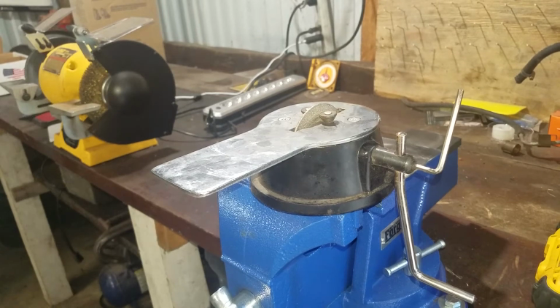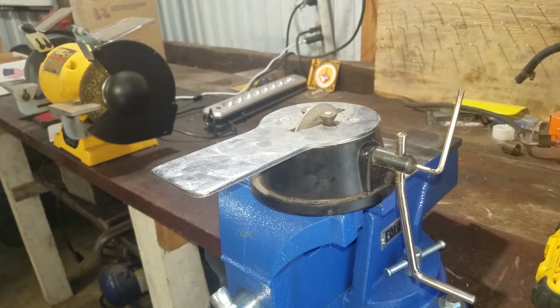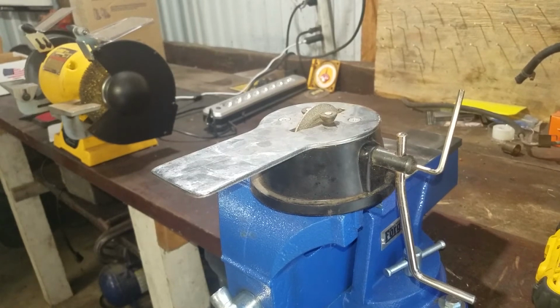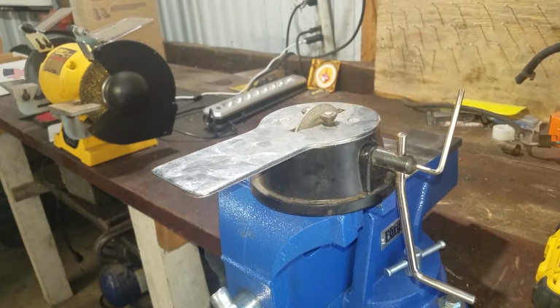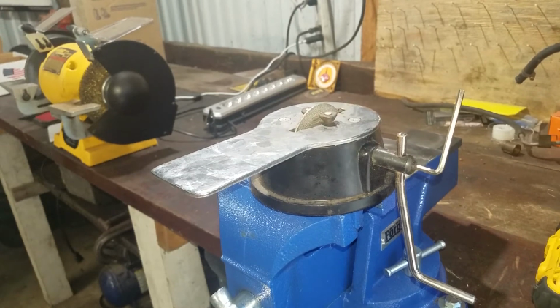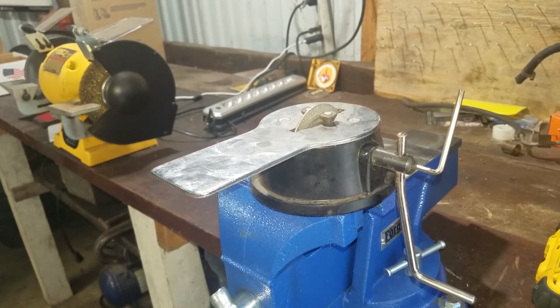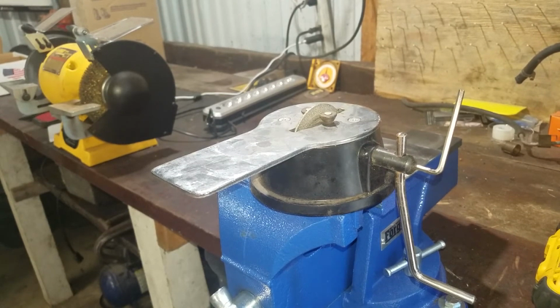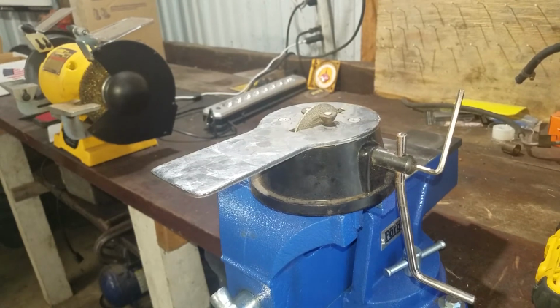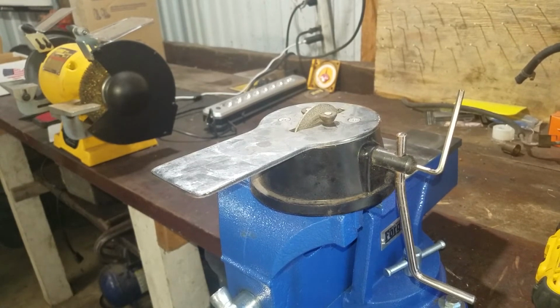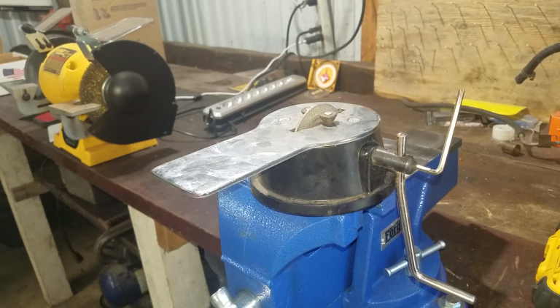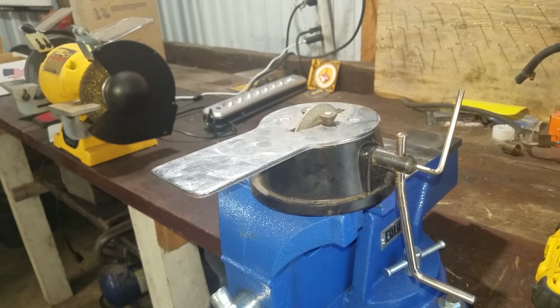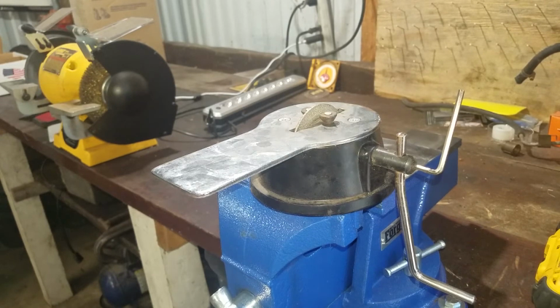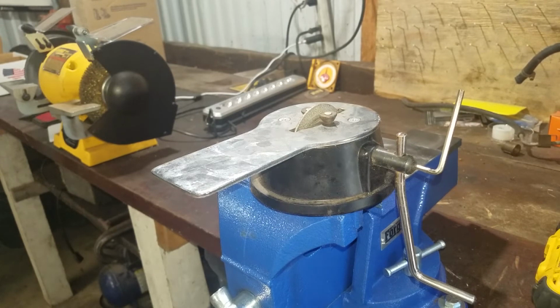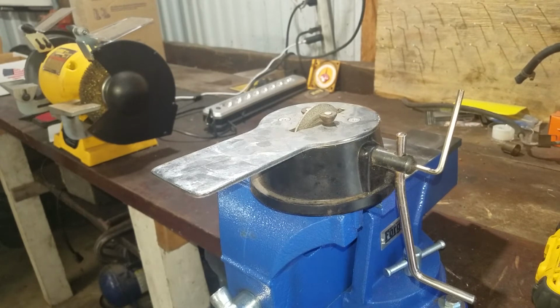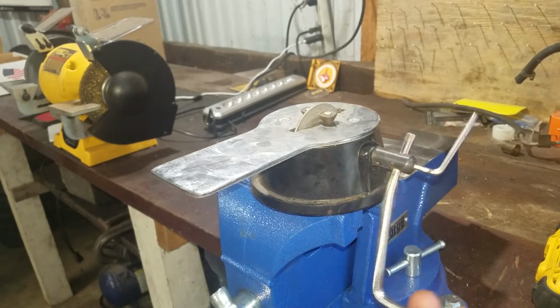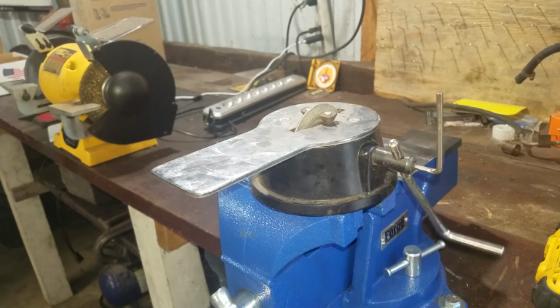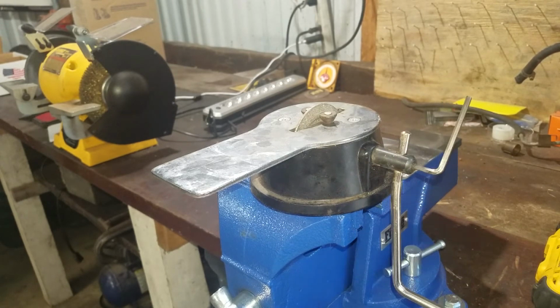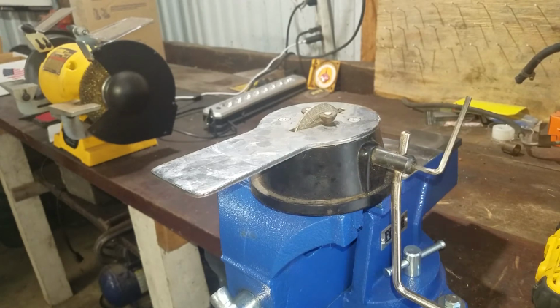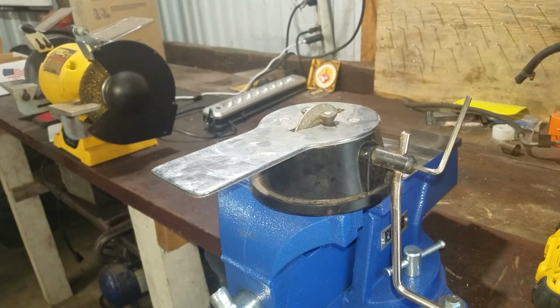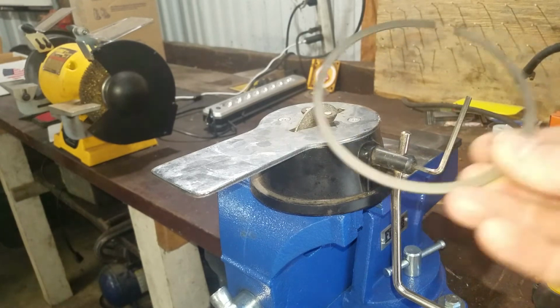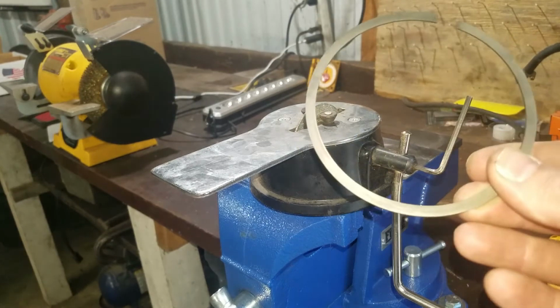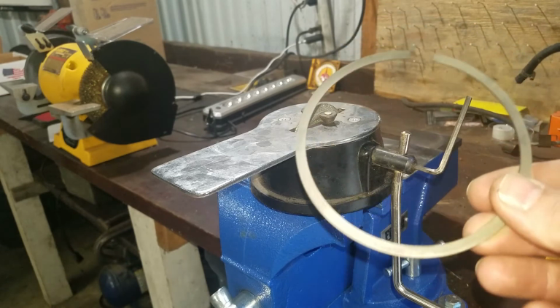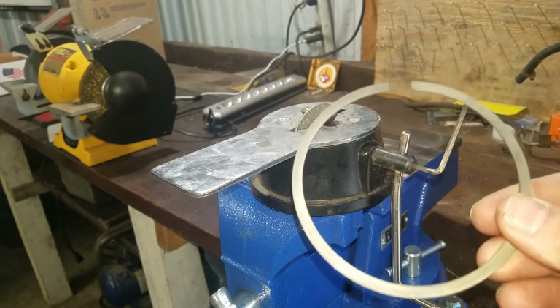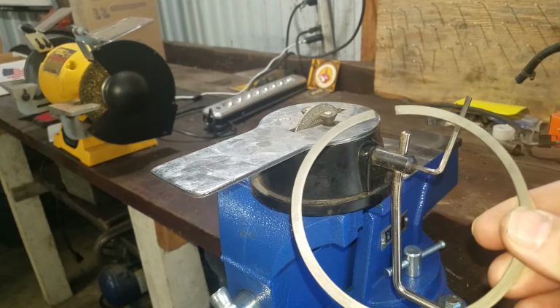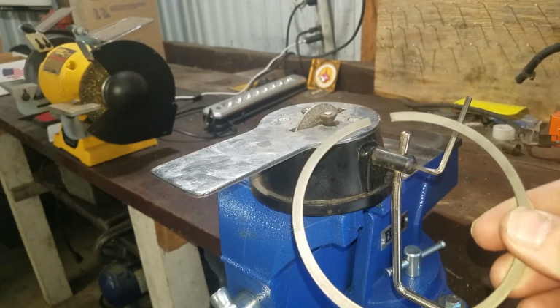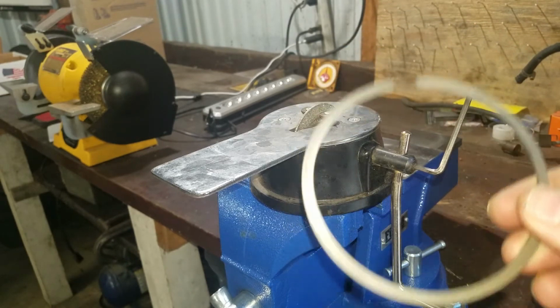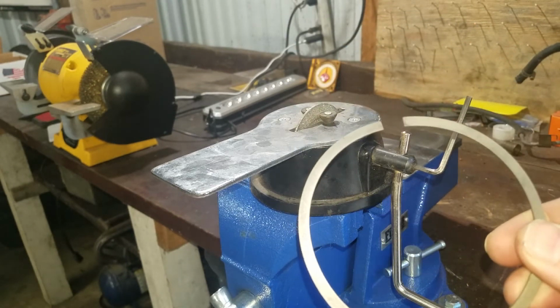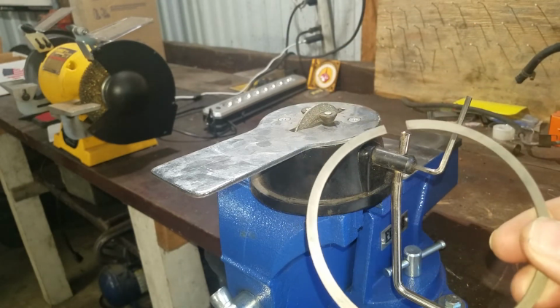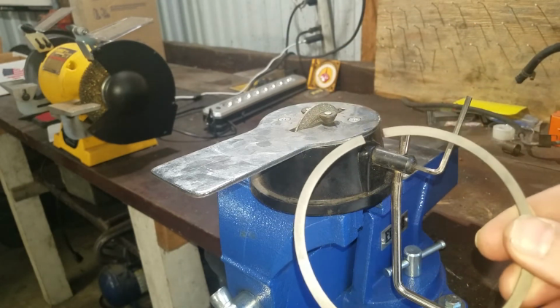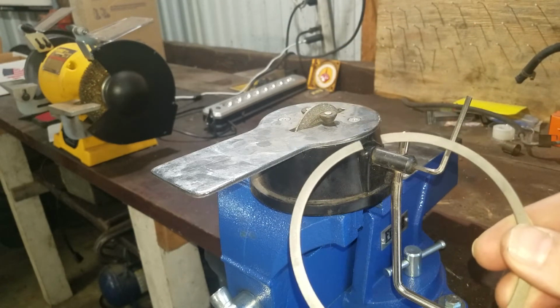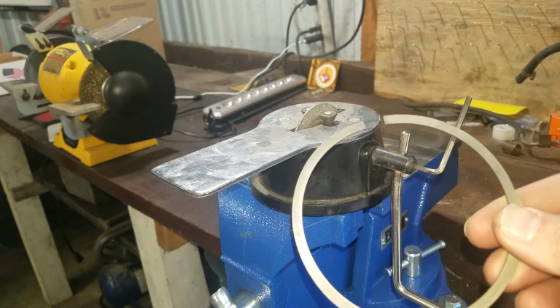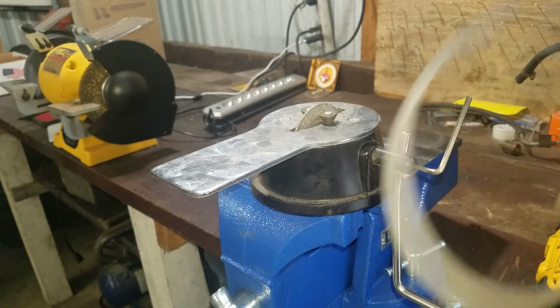Hey, welcome back guys. I'm just here to show you your hack for the day. We've got a ring grinder here — of course we're setting ring gap in each of the rings in each of the cylinders.